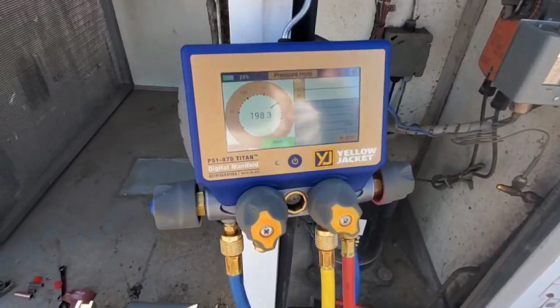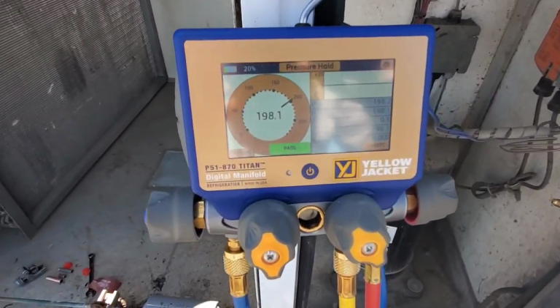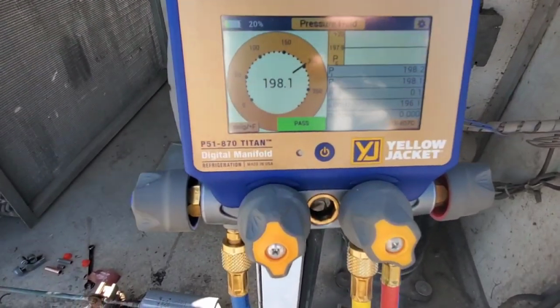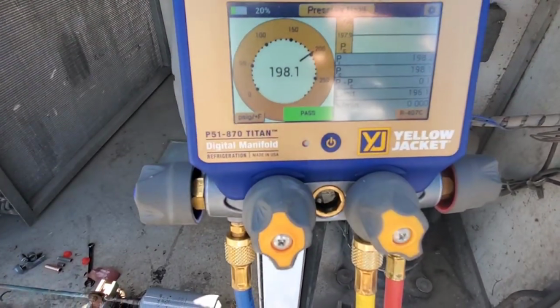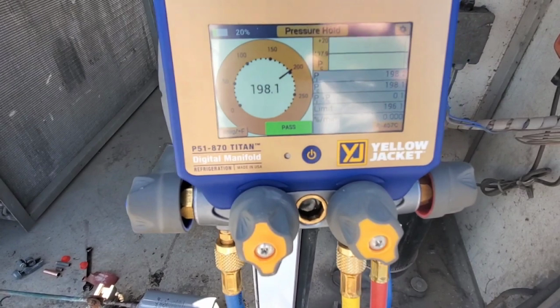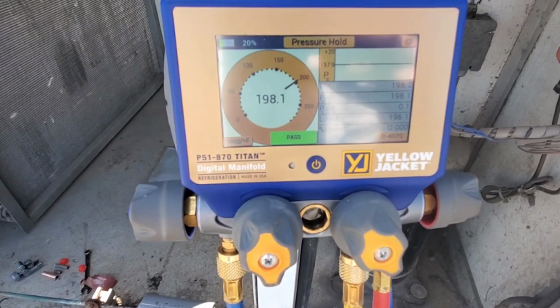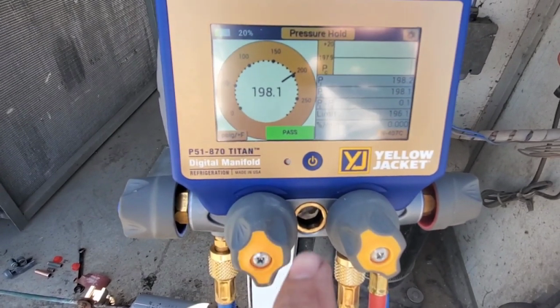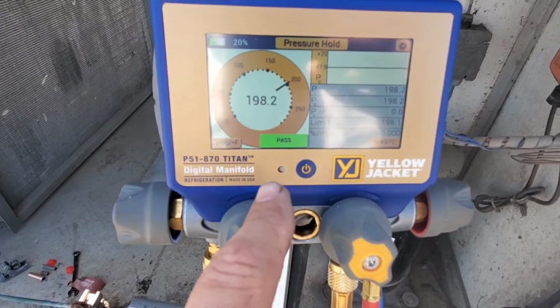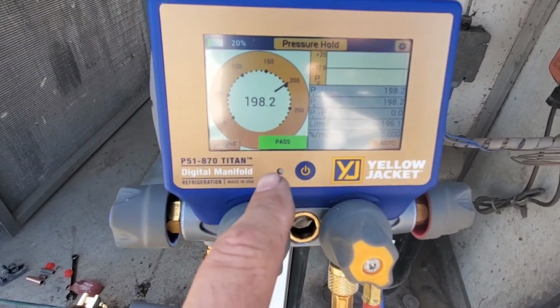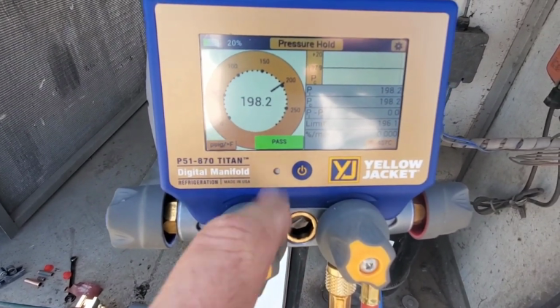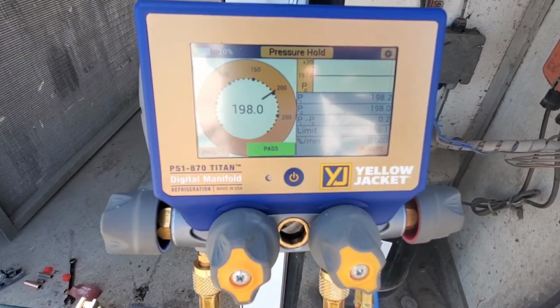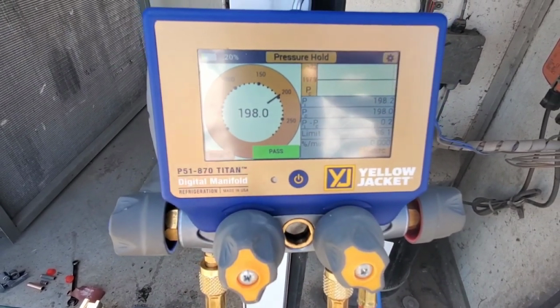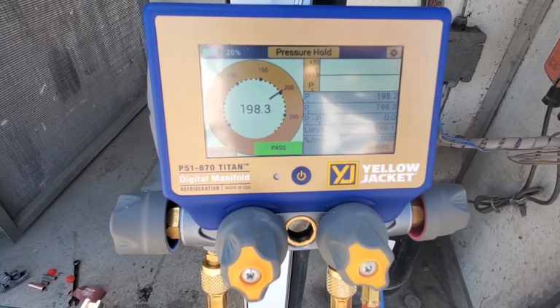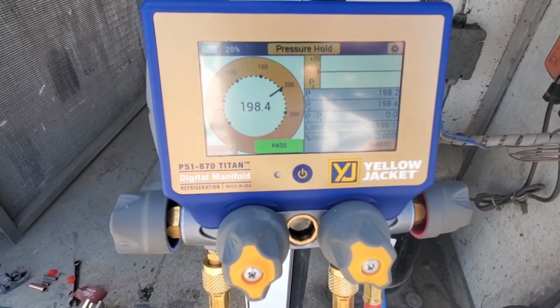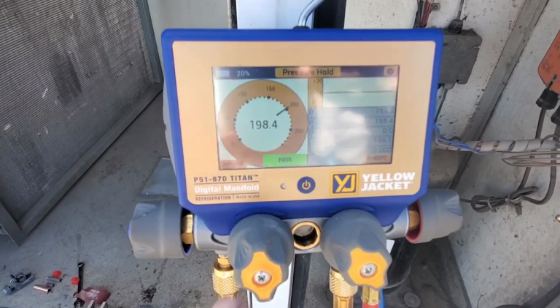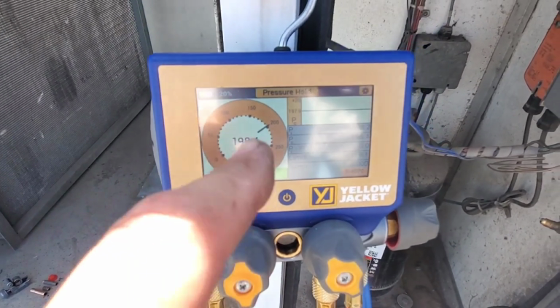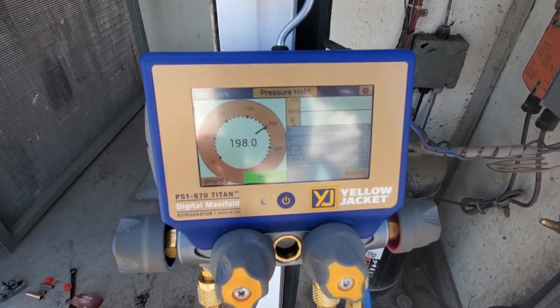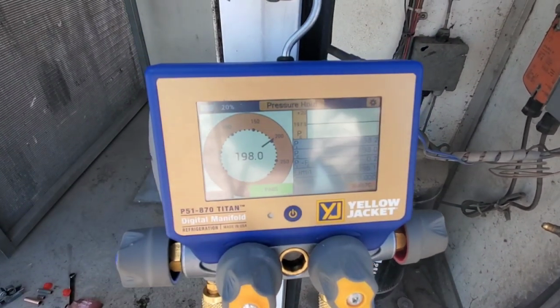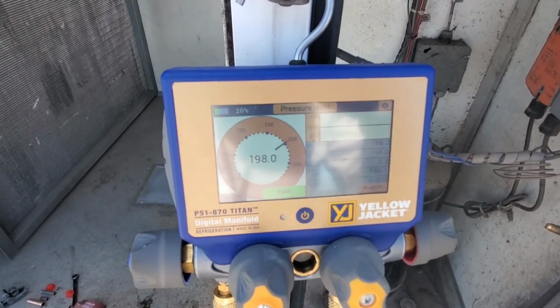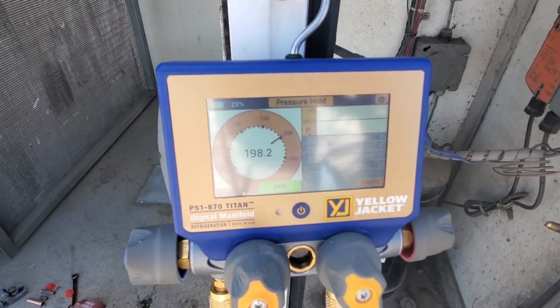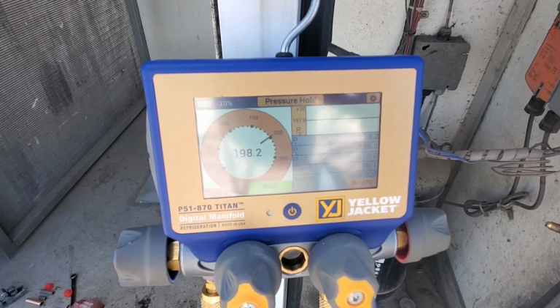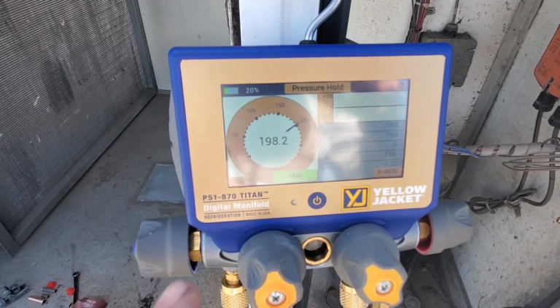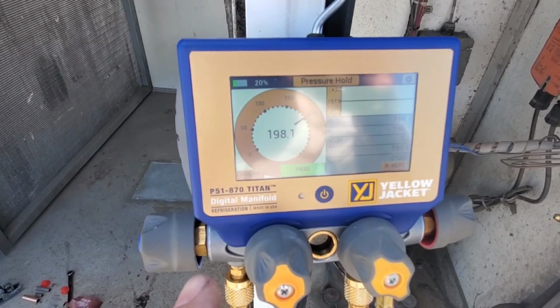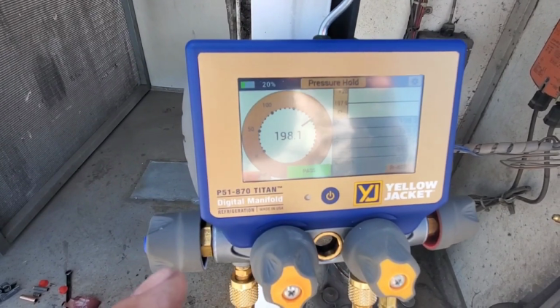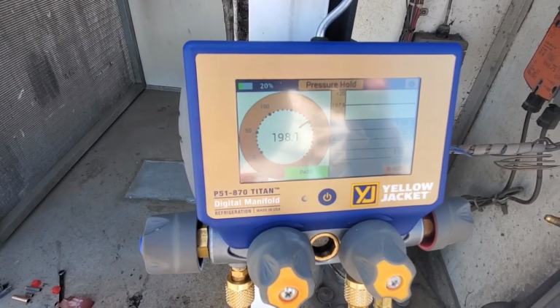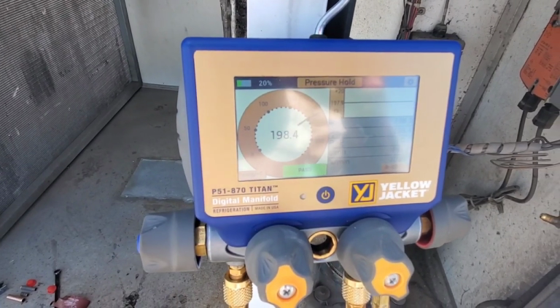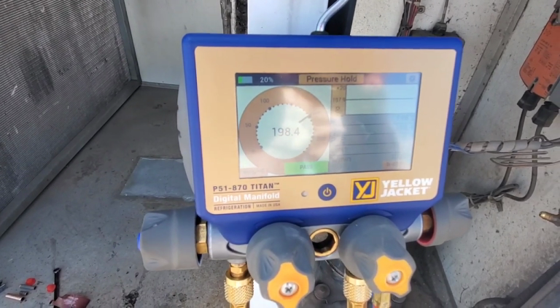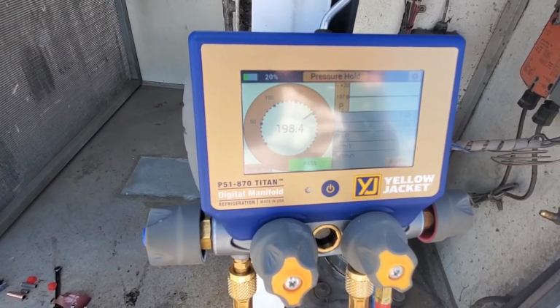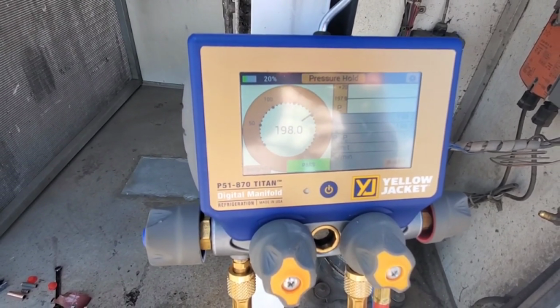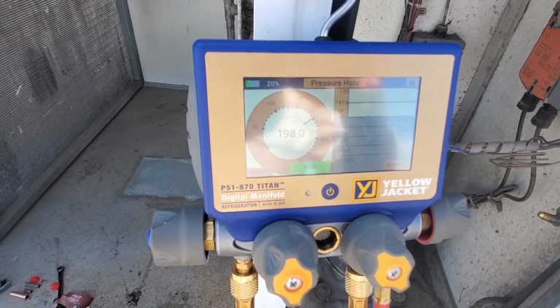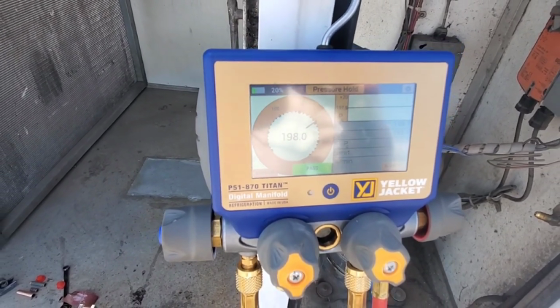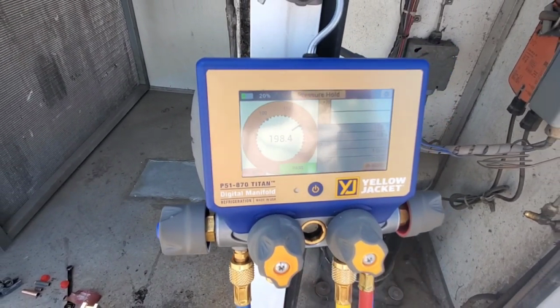Our 10 minutes is up and we have passed this pressure test. That is the pressure hold feature on the P51-870 Titan digital manifold.